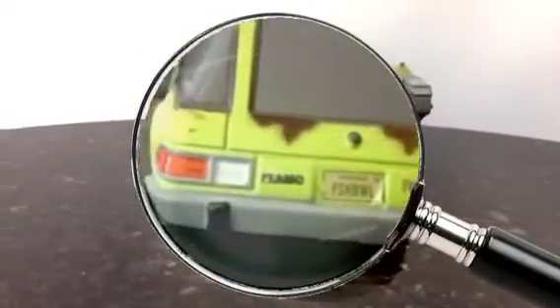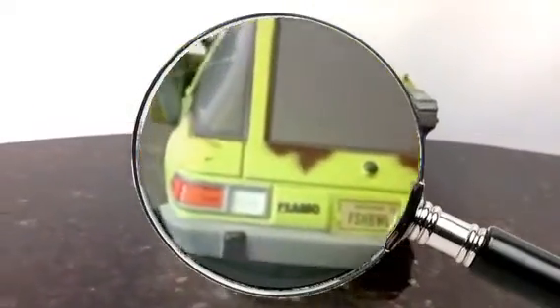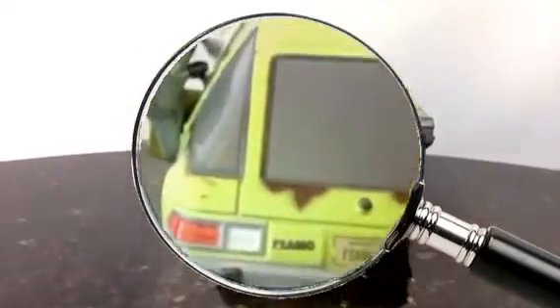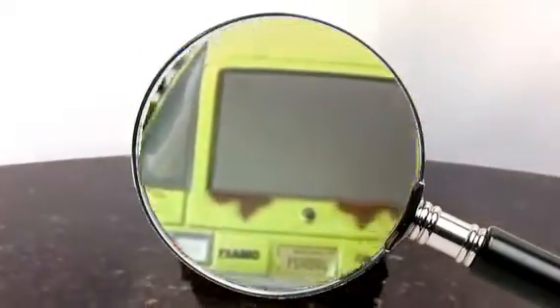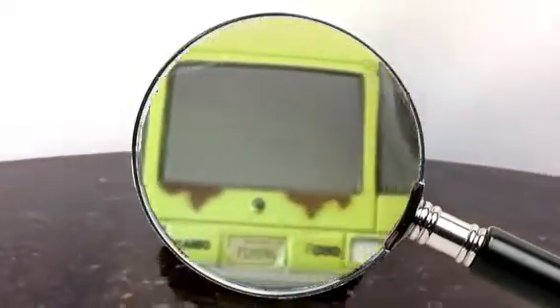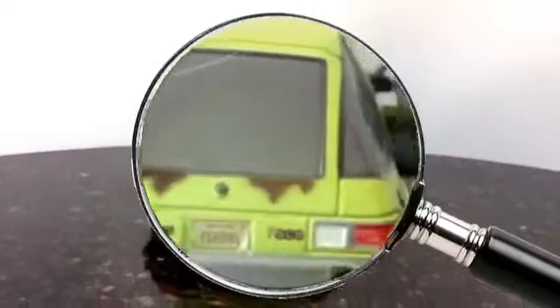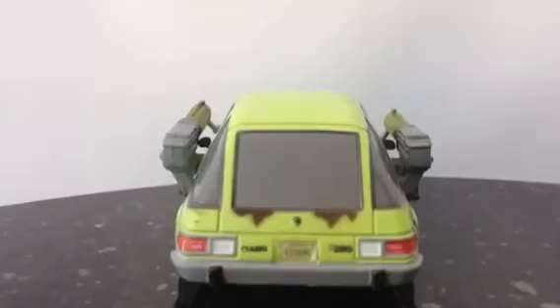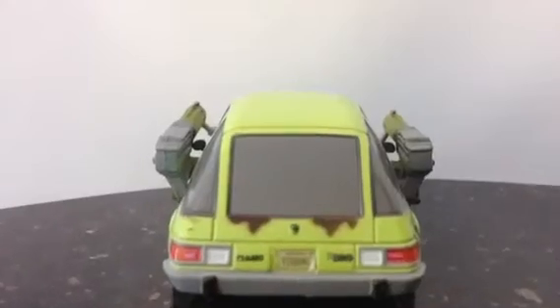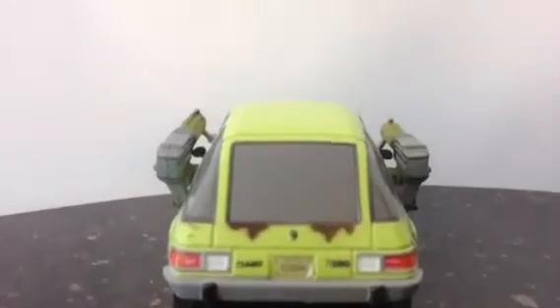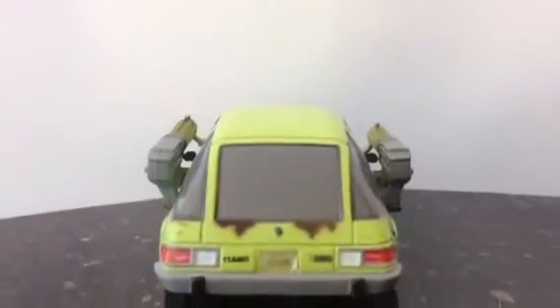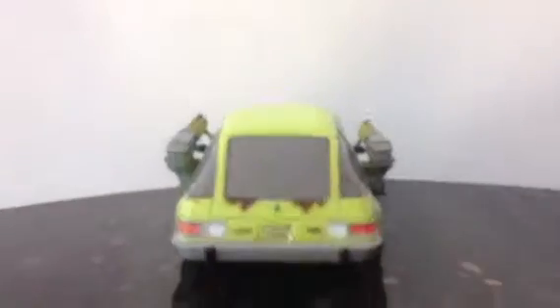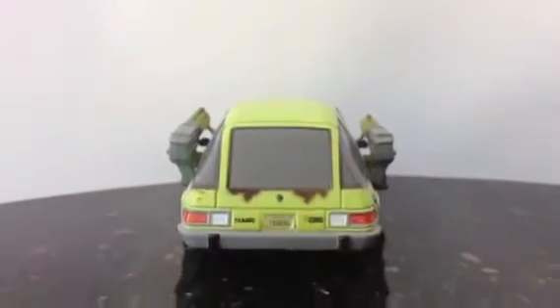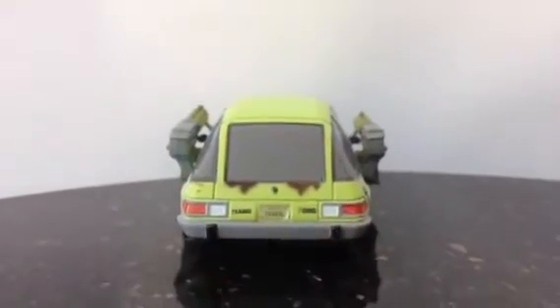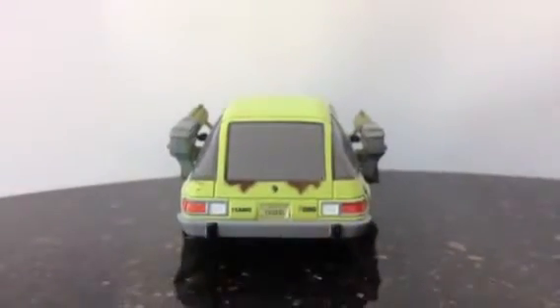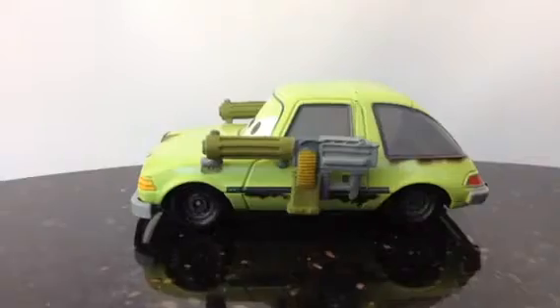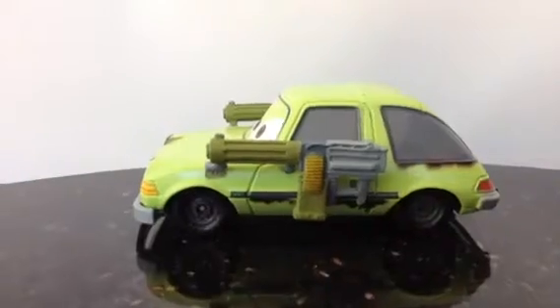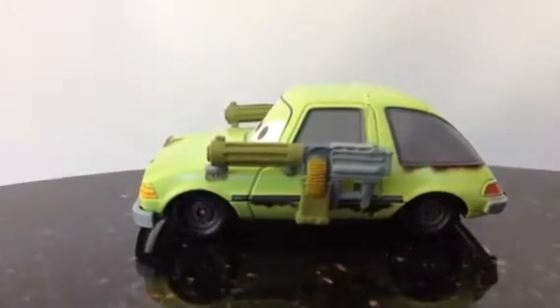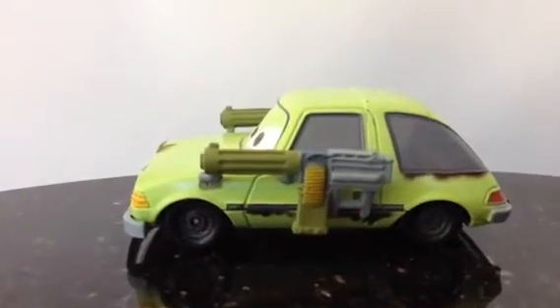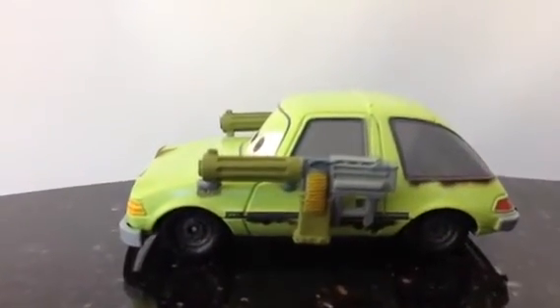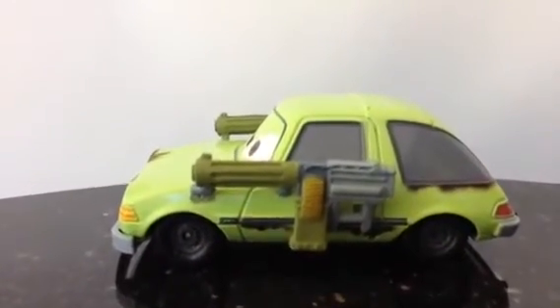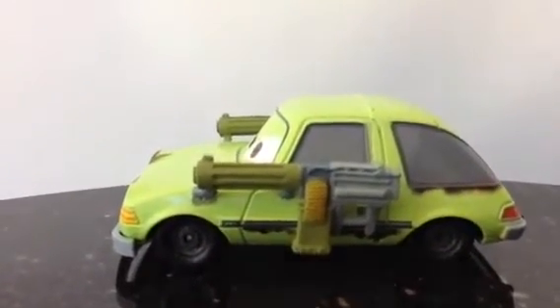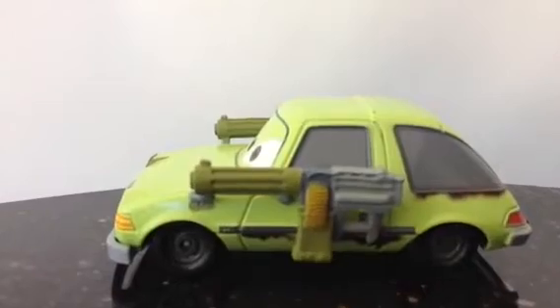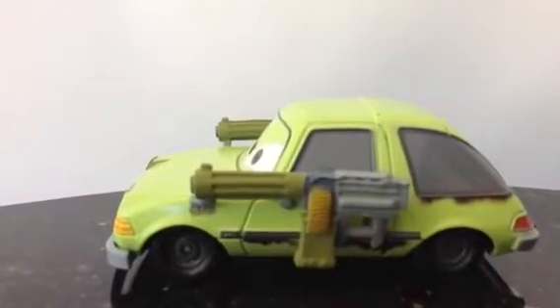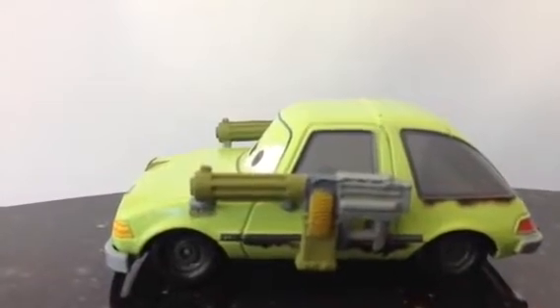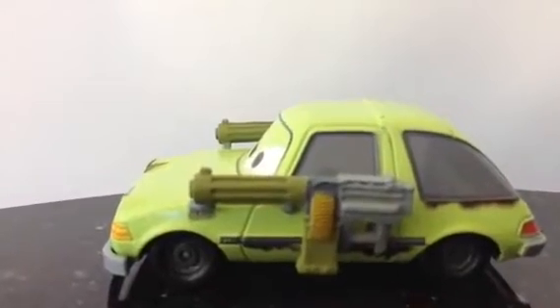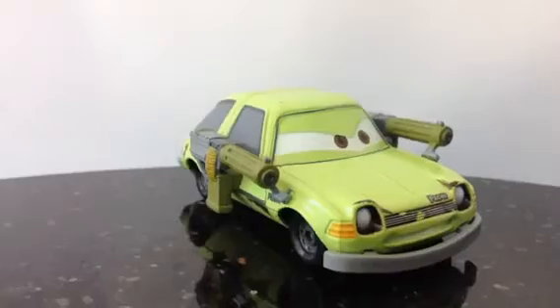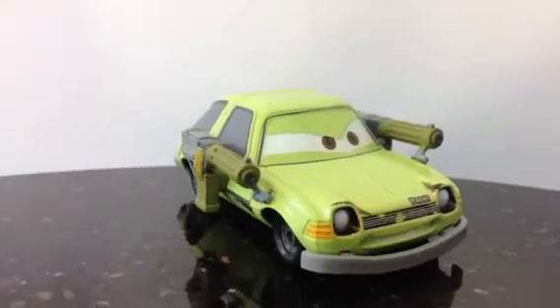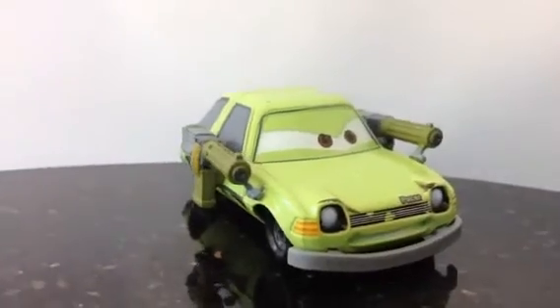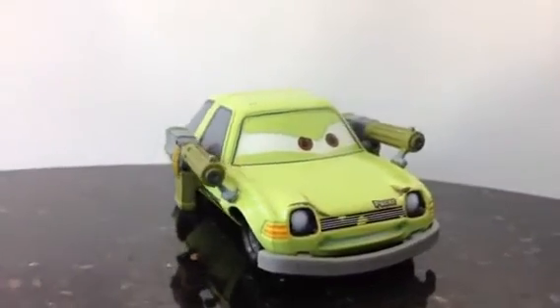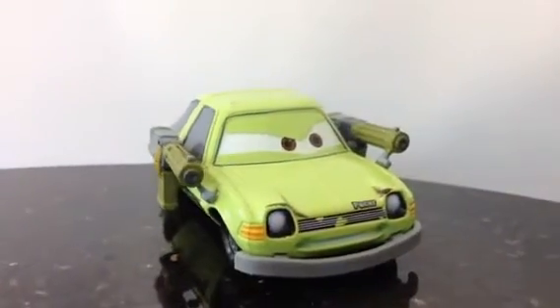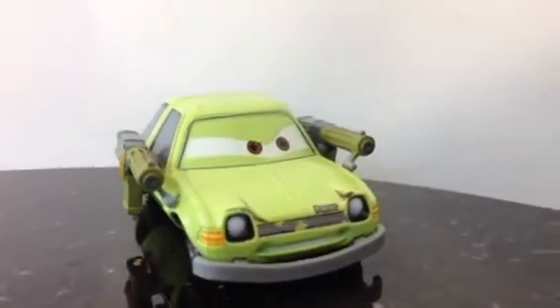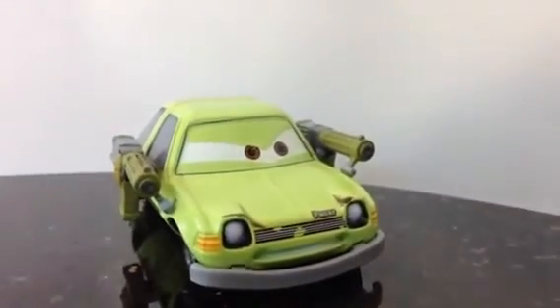This is how it looks from the rear, and a few more details. The other side has a weapon as well. Here you can see the front side — Pacer.